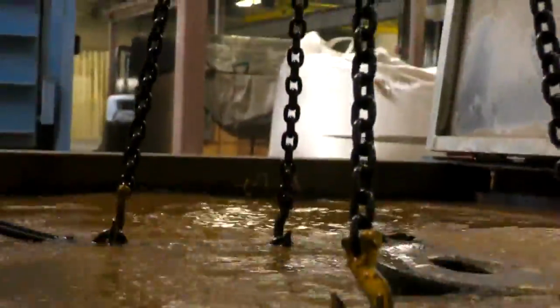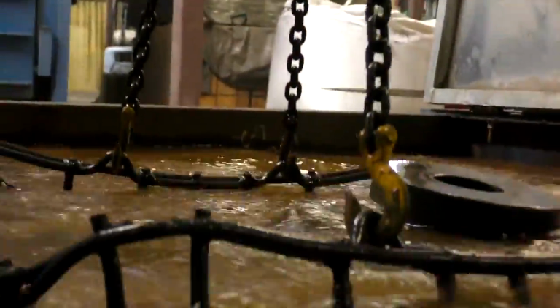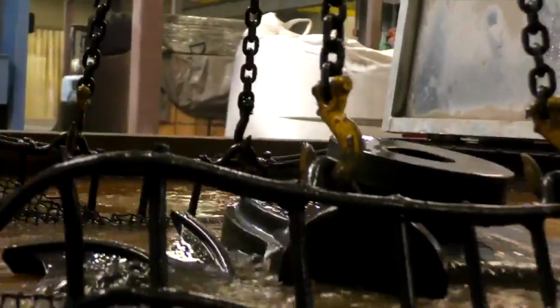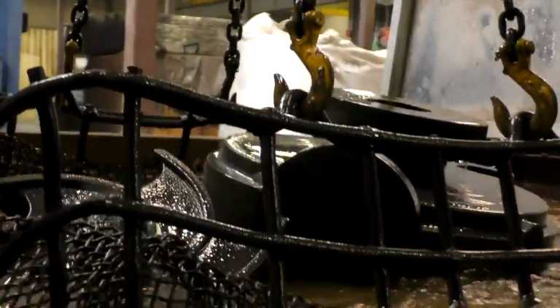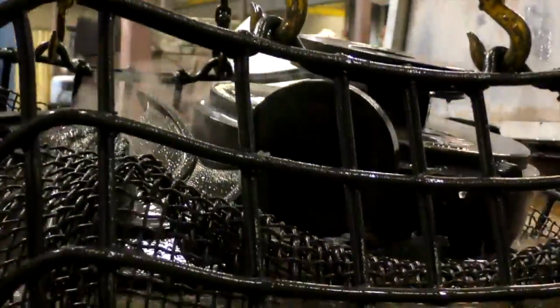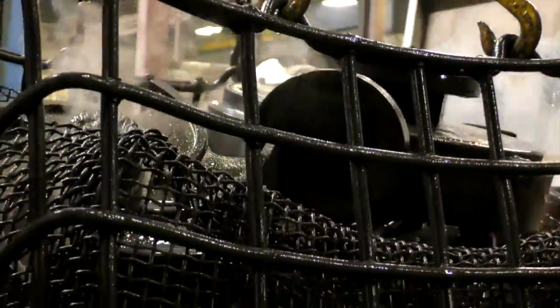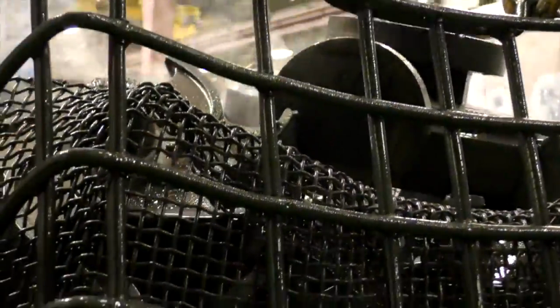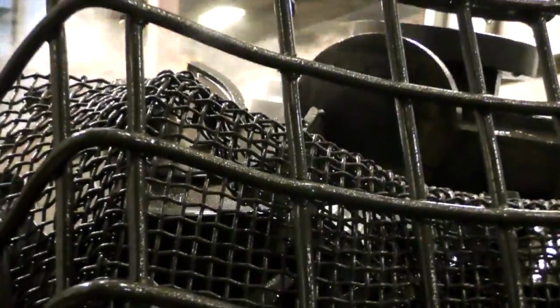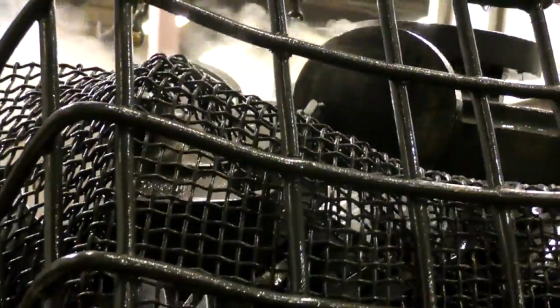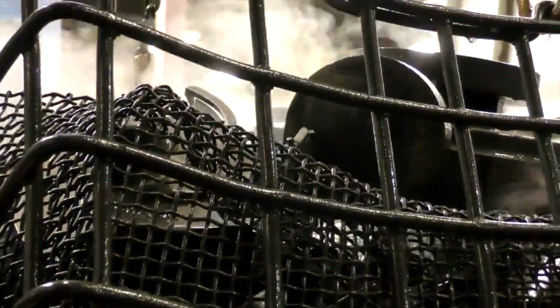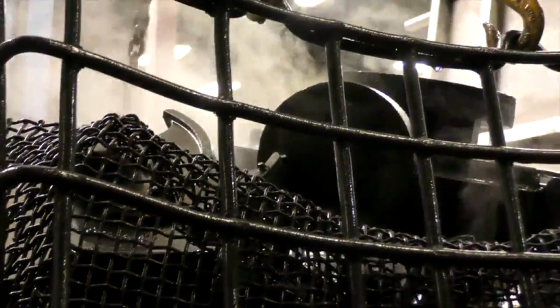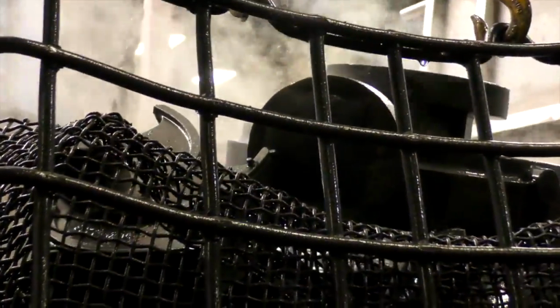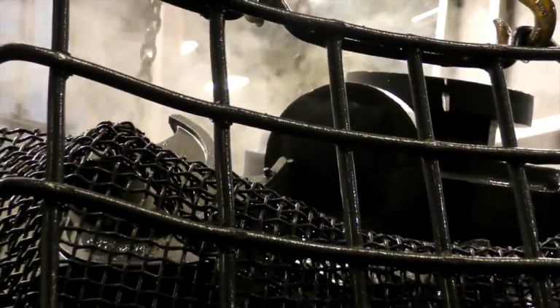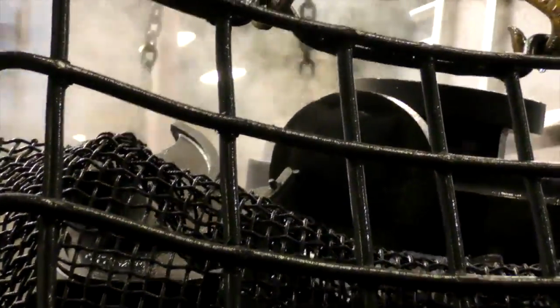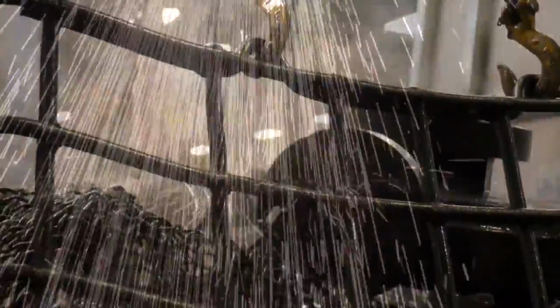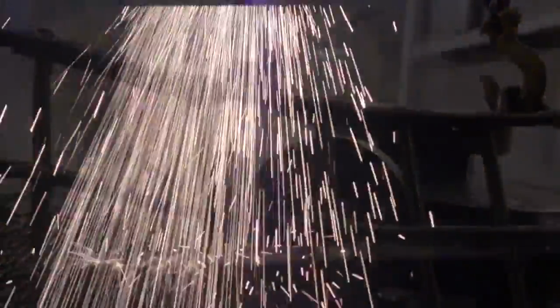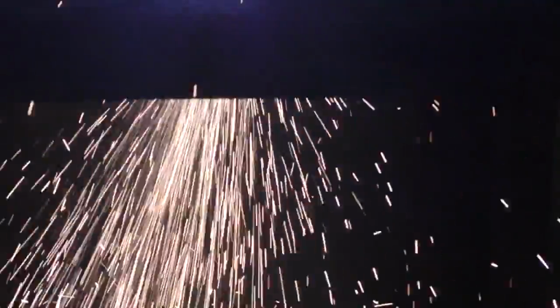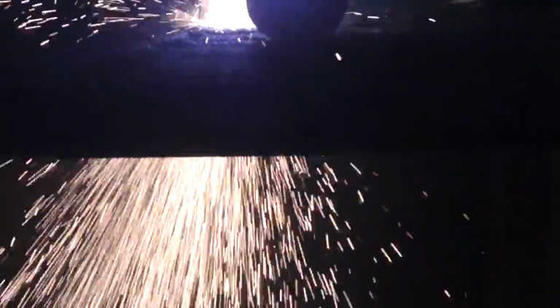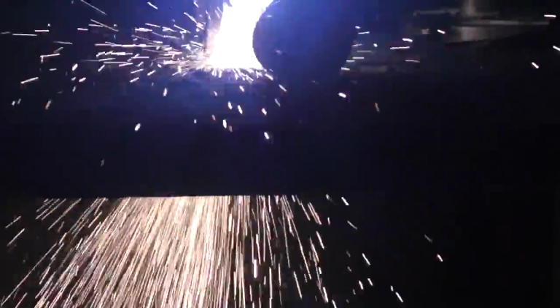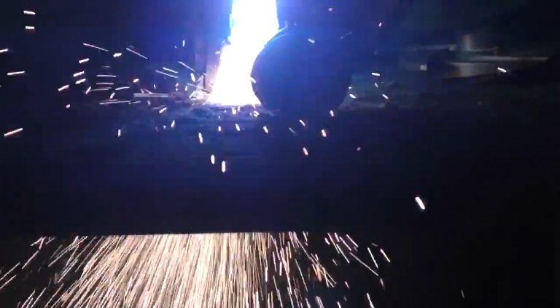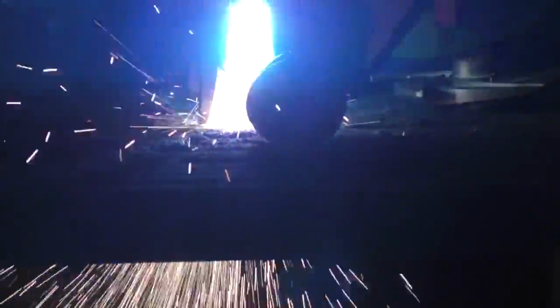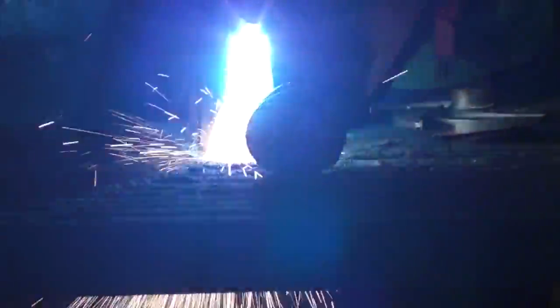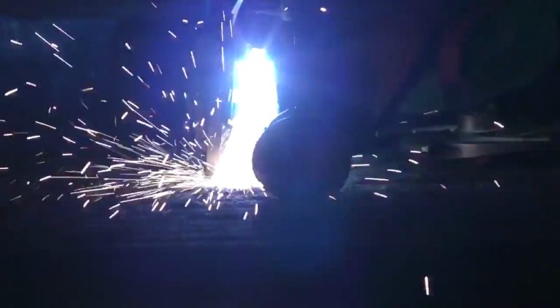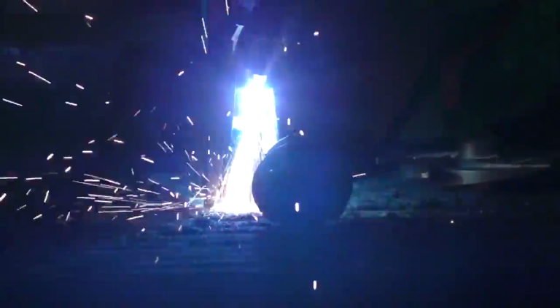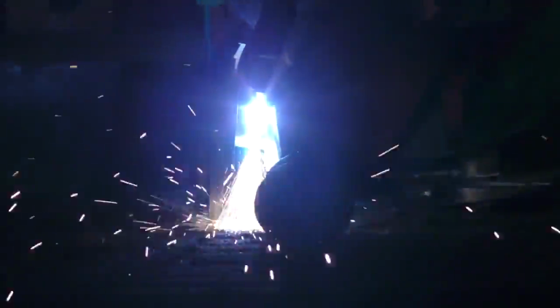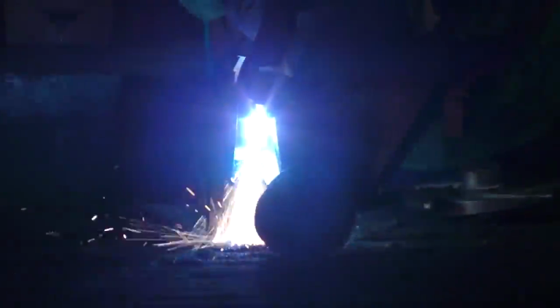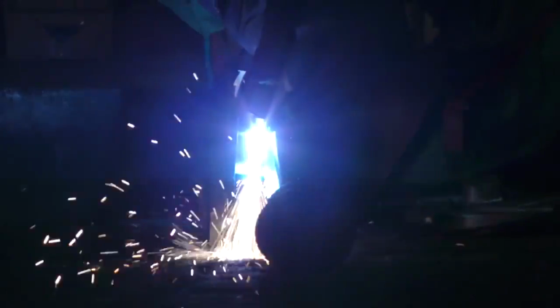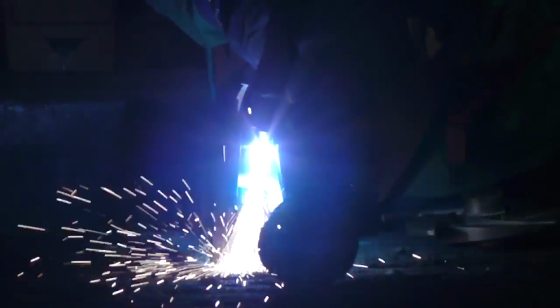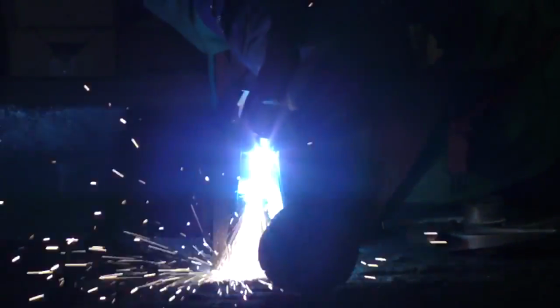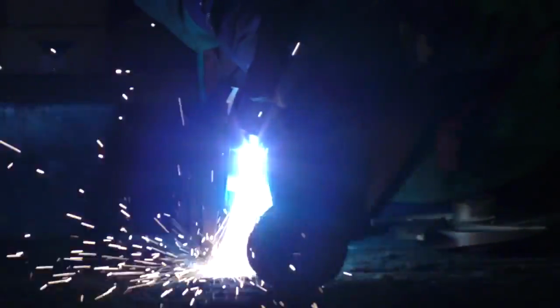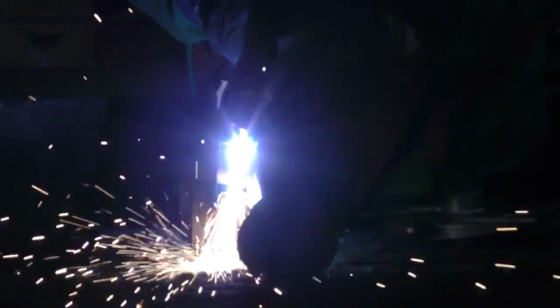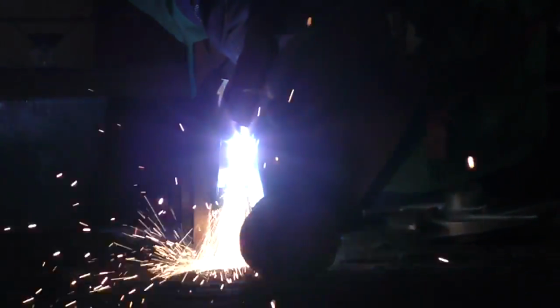PumpWorks Castings is the ultimate expression of simplifying the supply chain to provide you the three key variables to making projects successful: price, quality, and delivery.